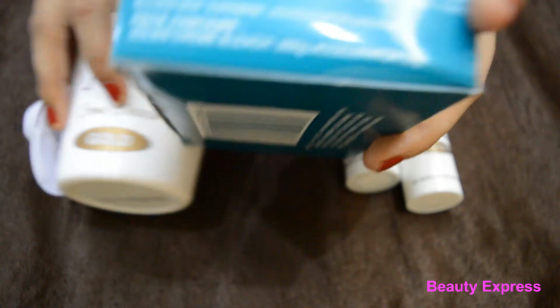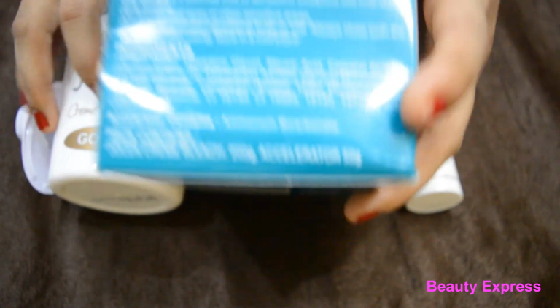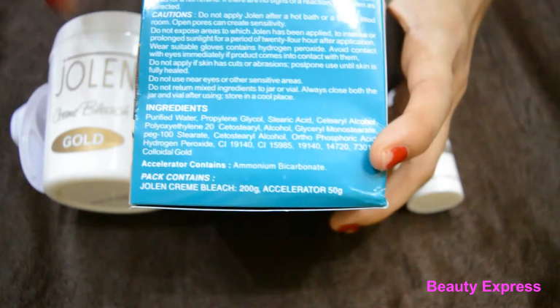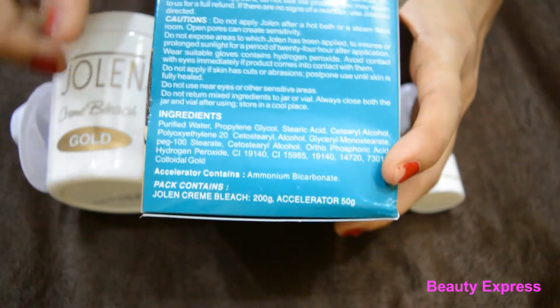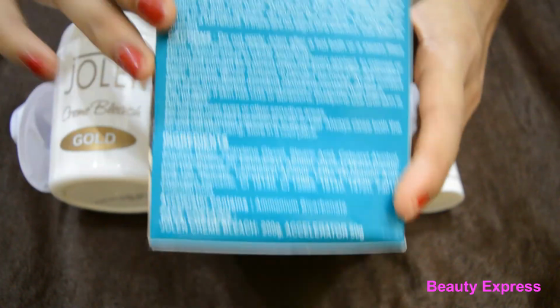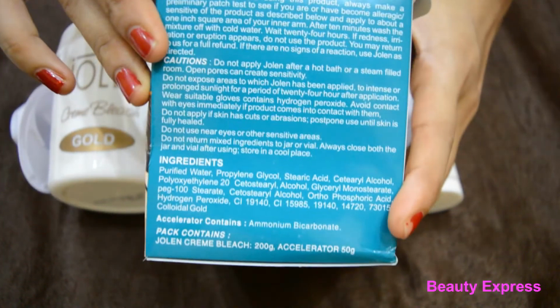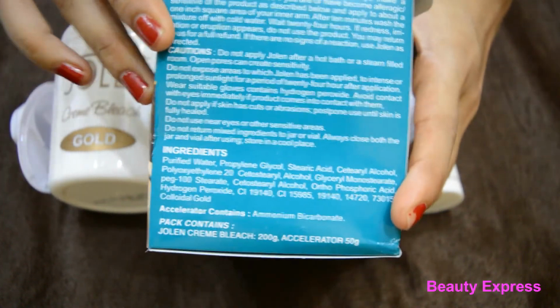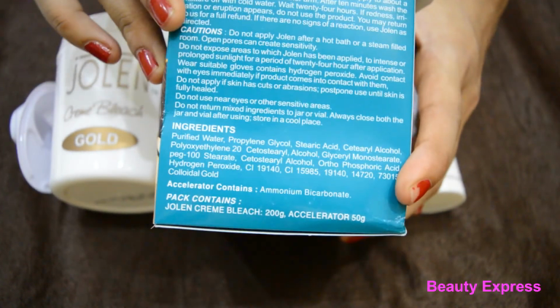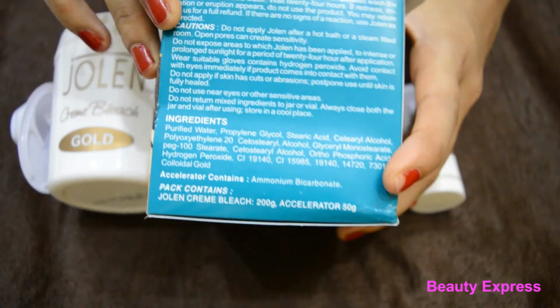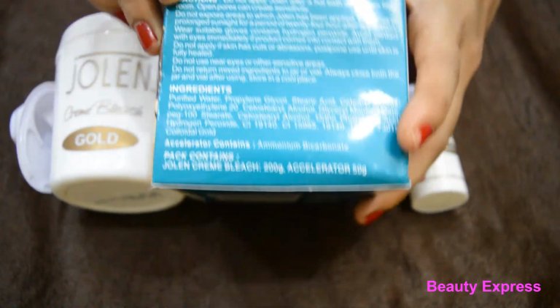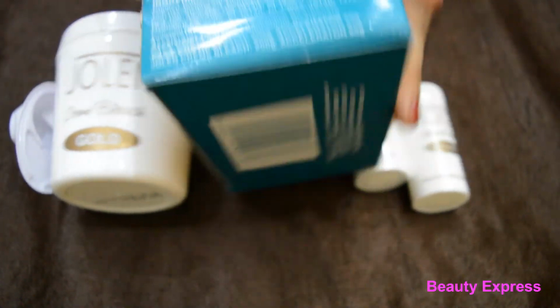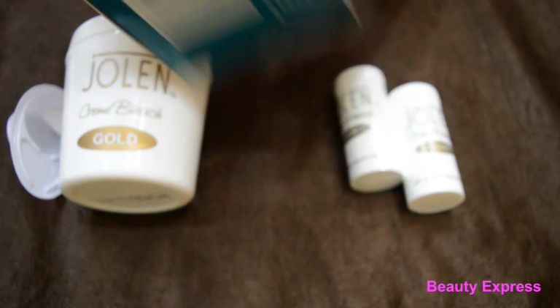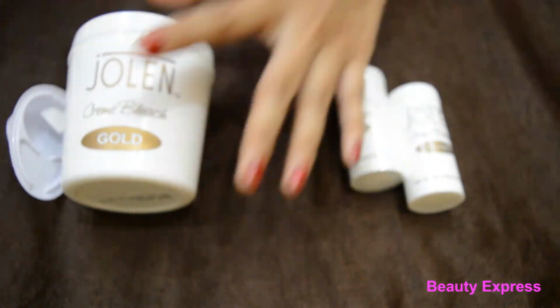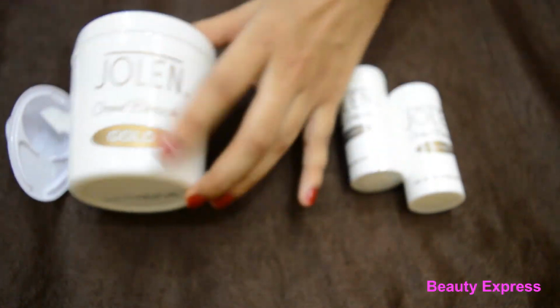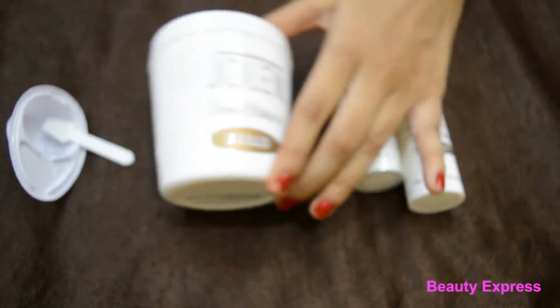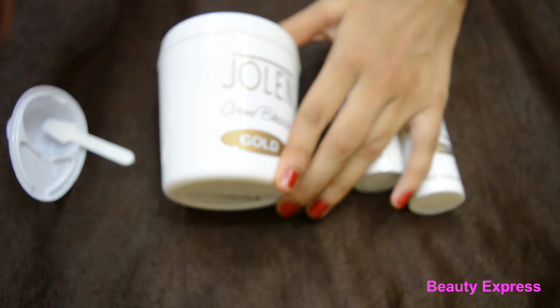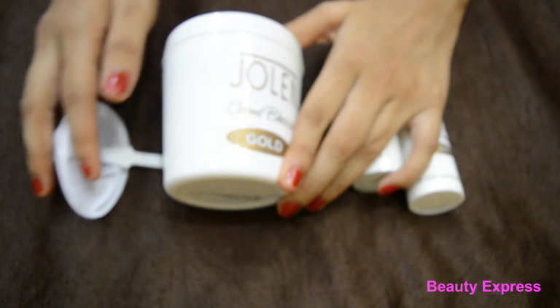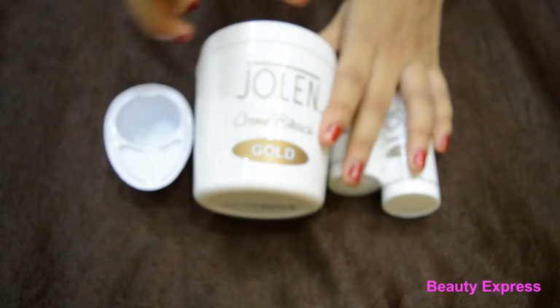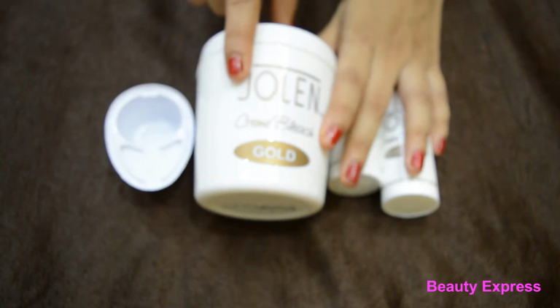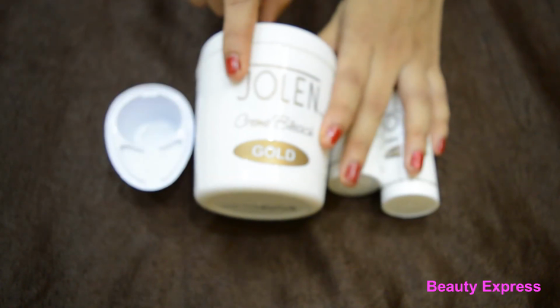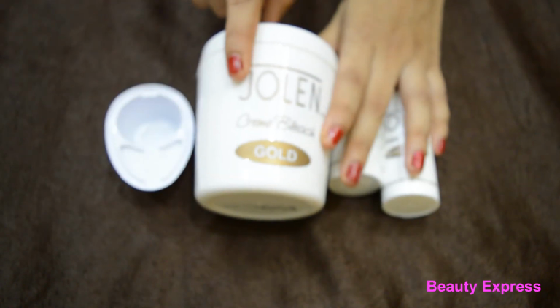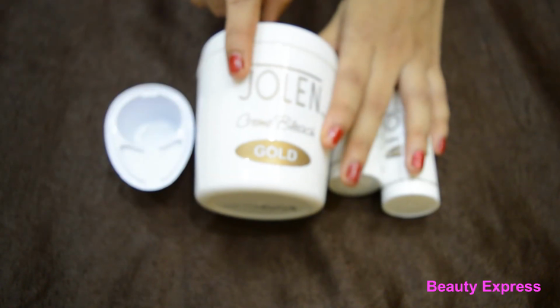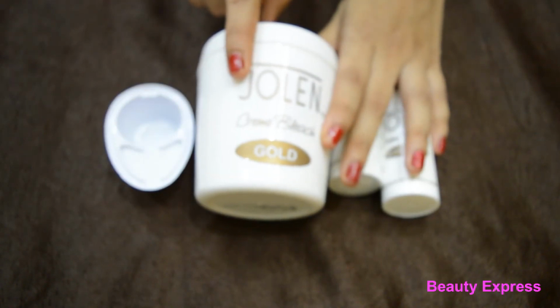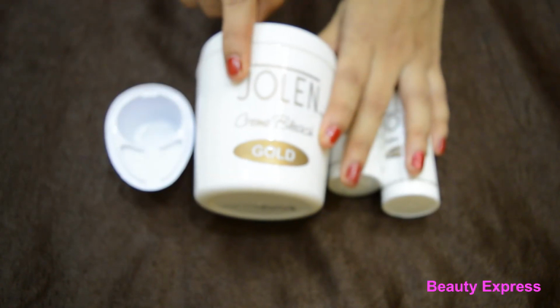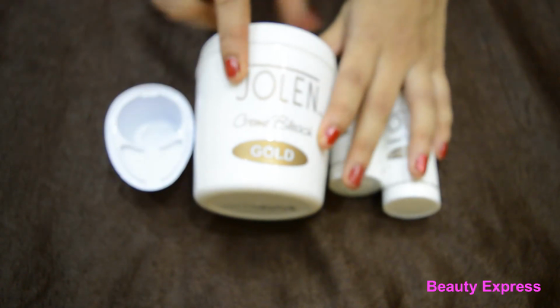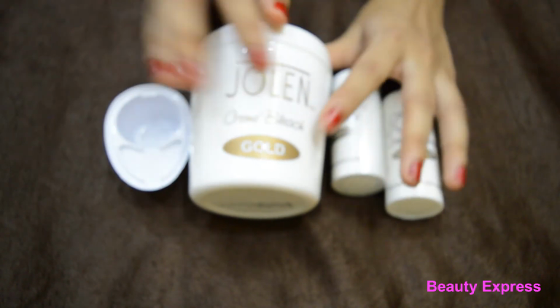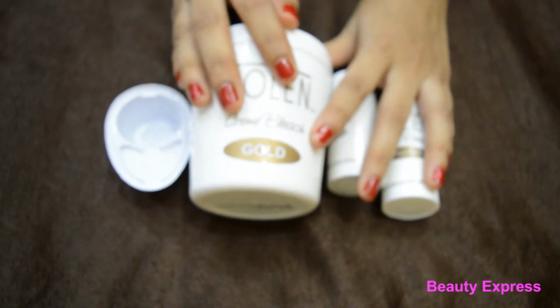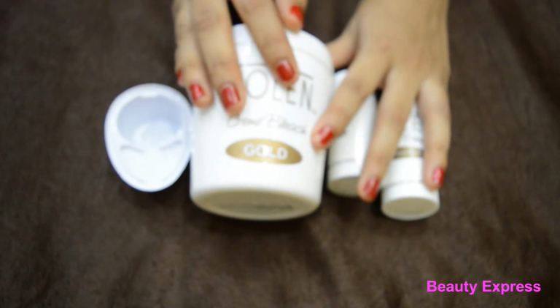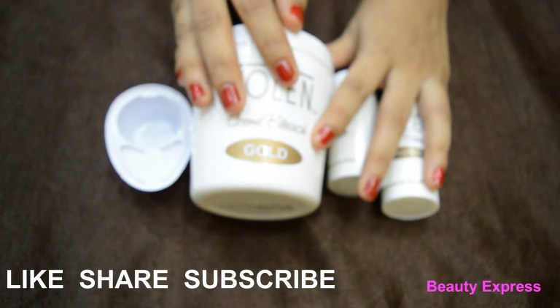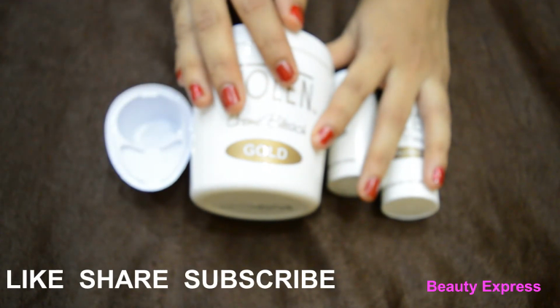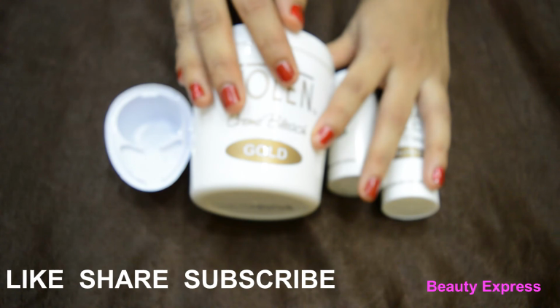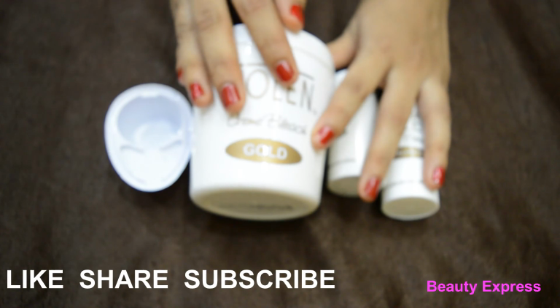The directions are mentioned very clearly. It is also affordable and easily available. This is one of the bleaches that suited my skin well. Thanks for watching — please do like and don't forget to subscribe.